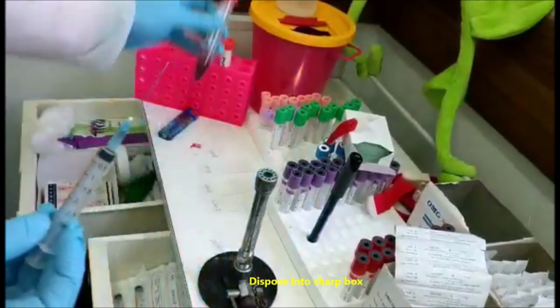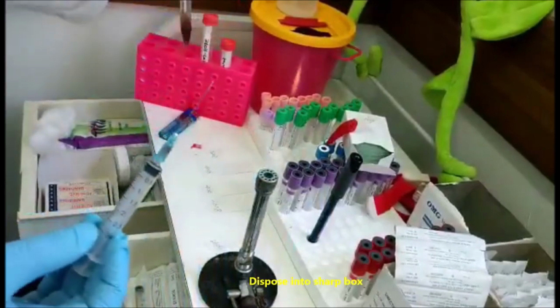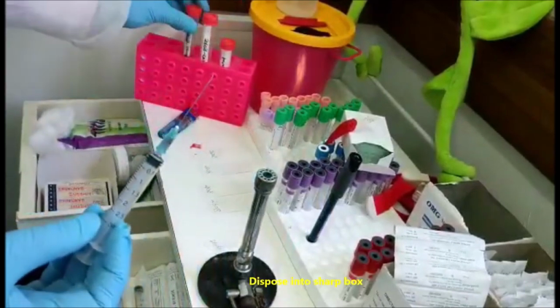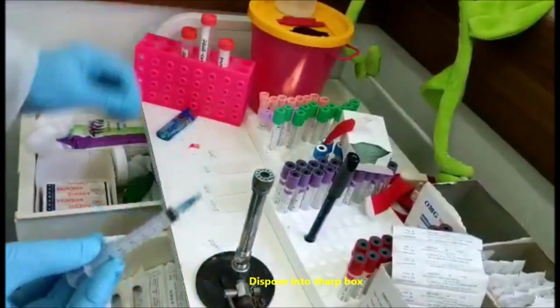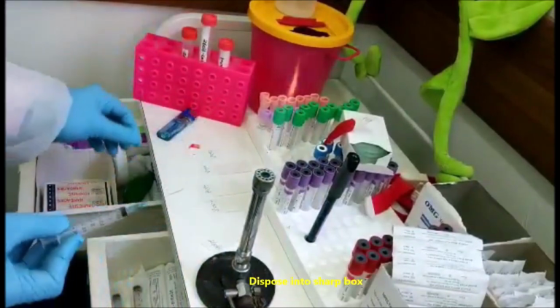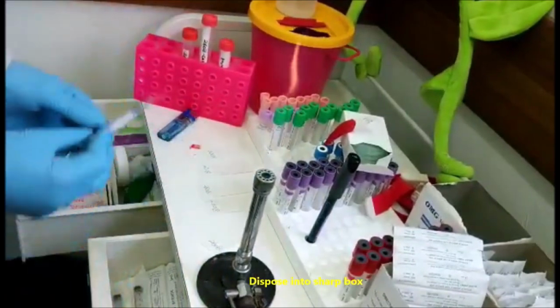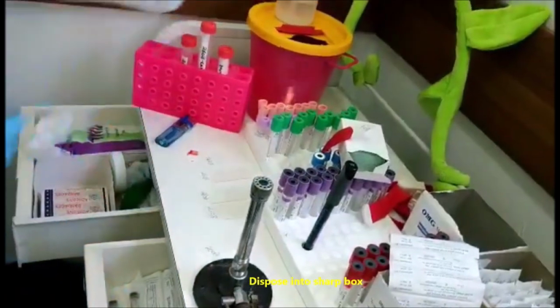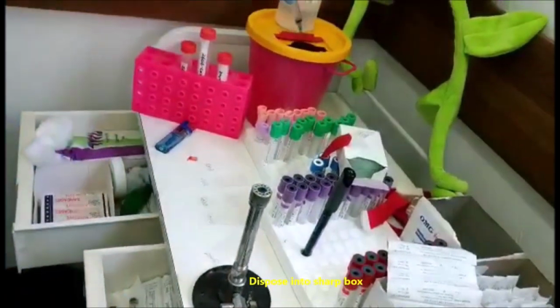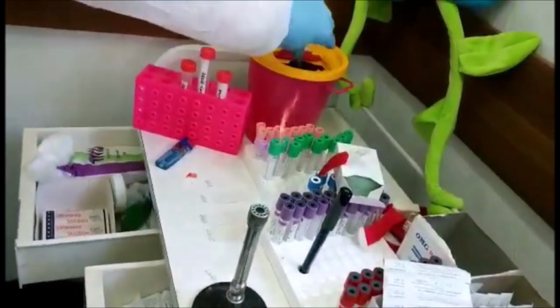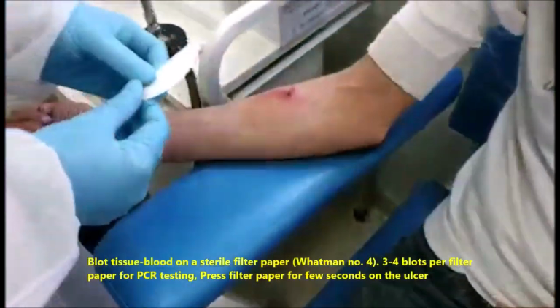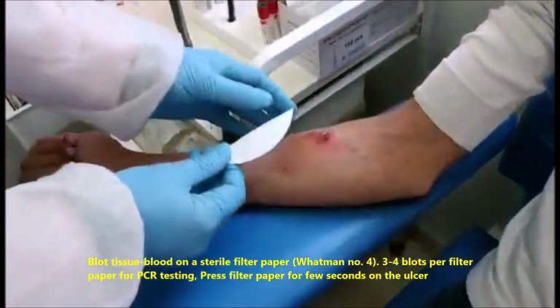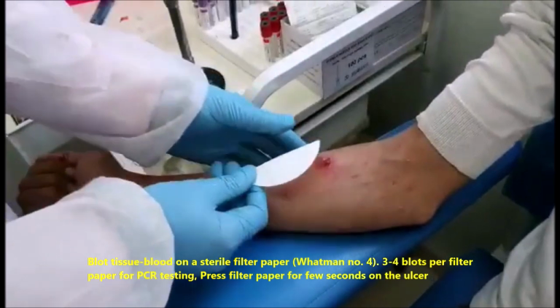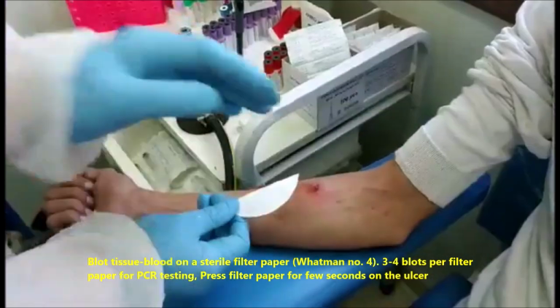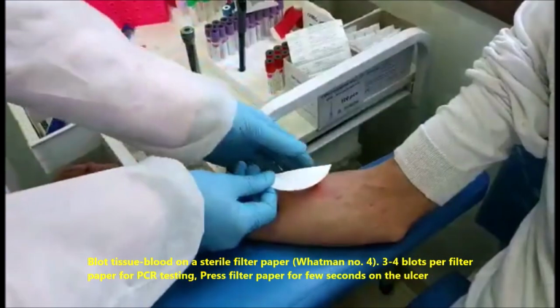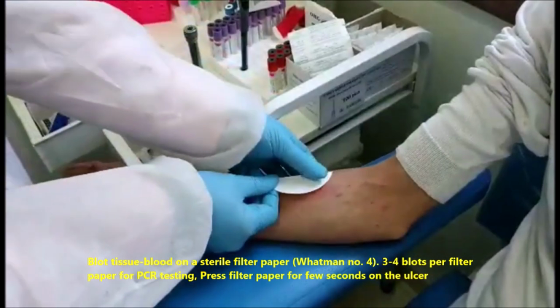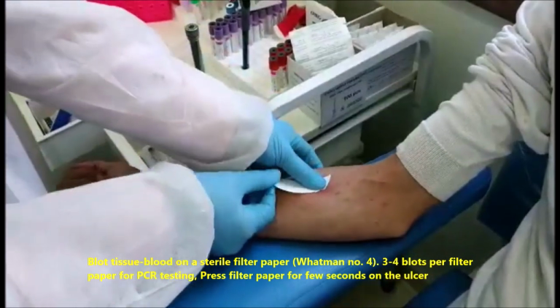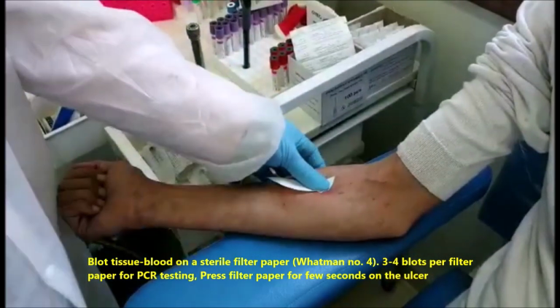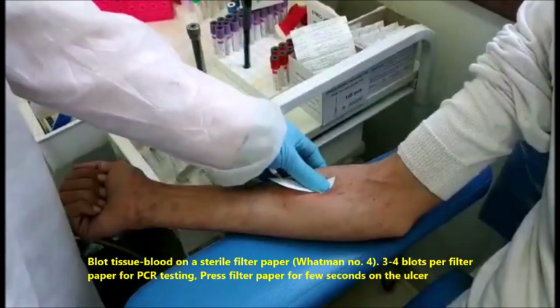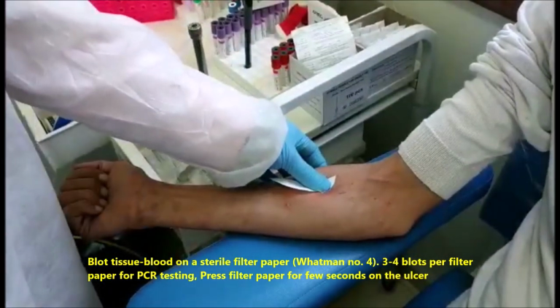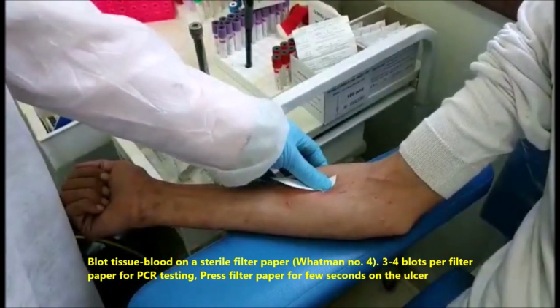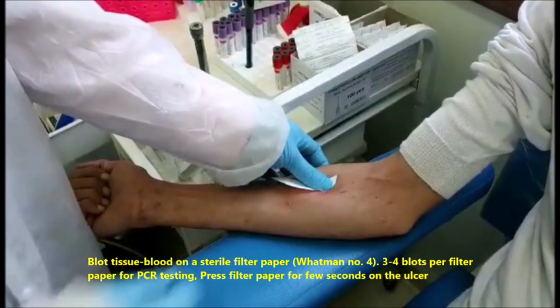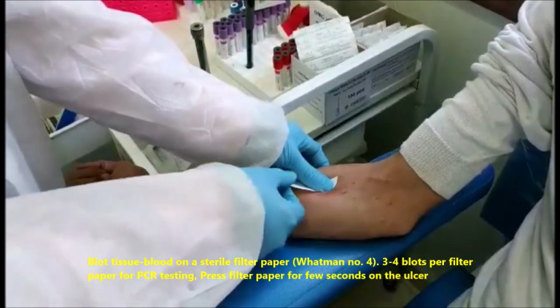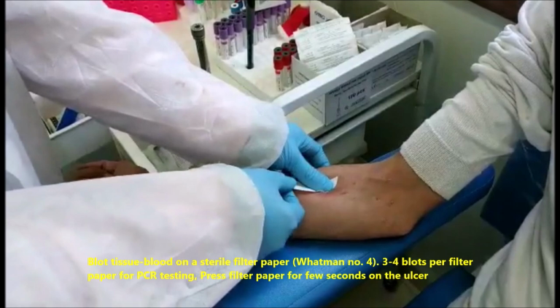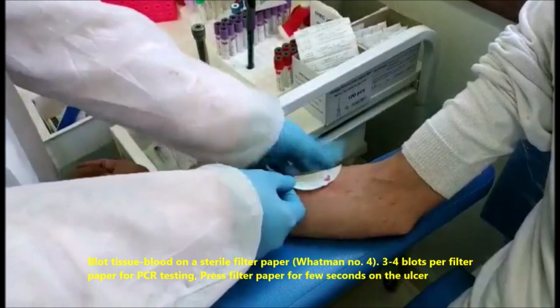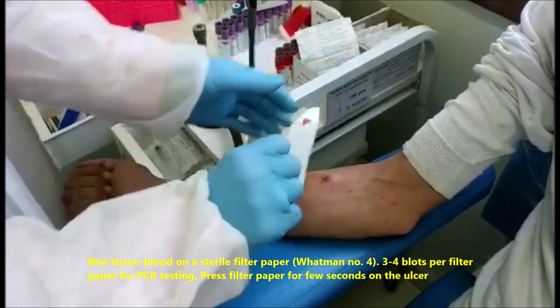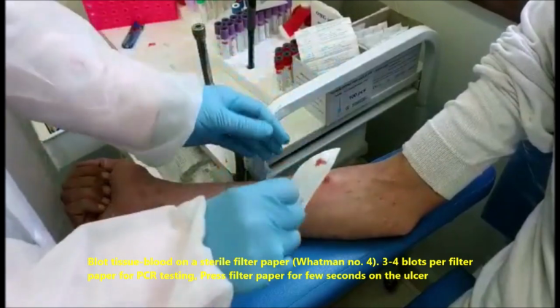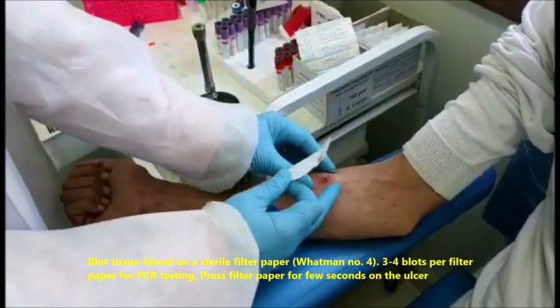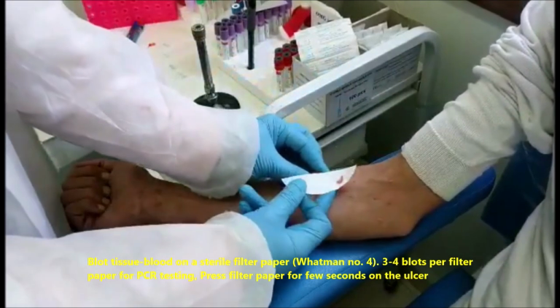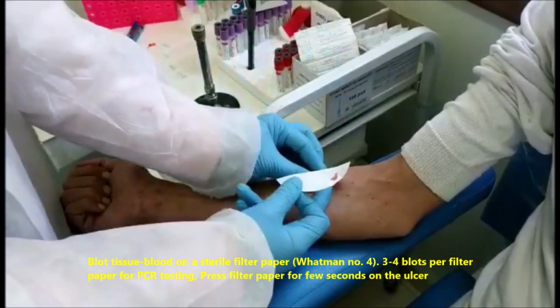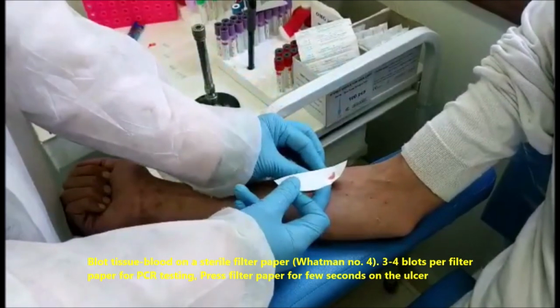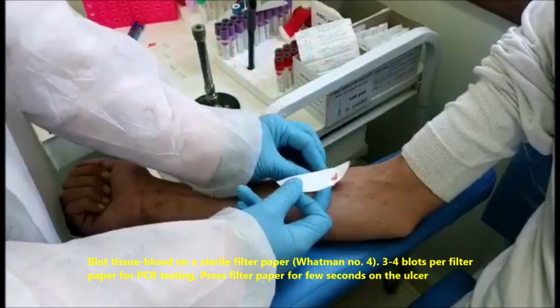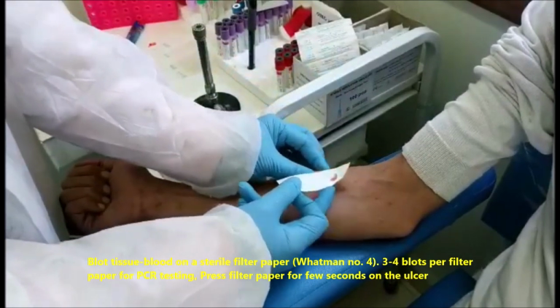Dispose of sharps in the sharp box. Blot tissue blood on a sterile filter paper, Whatman number 4. Perform 3 to 4 blots per filter paper for PCR testing. Press the filter paper for a few seconds on the ulcer.